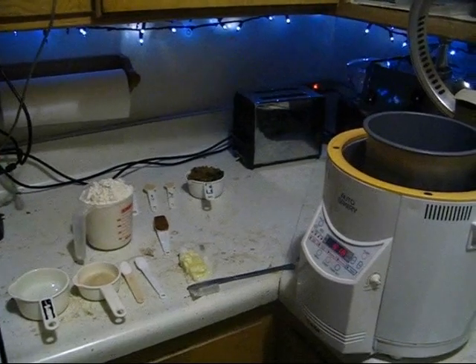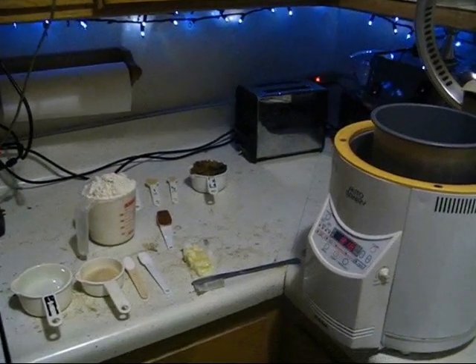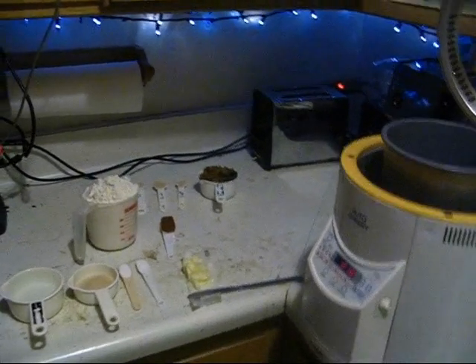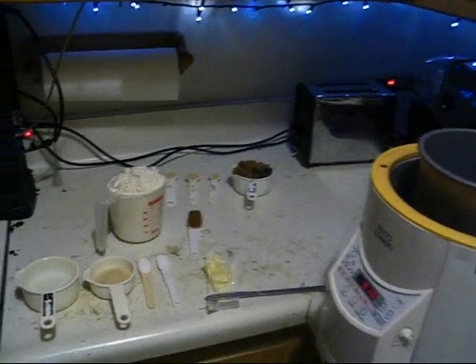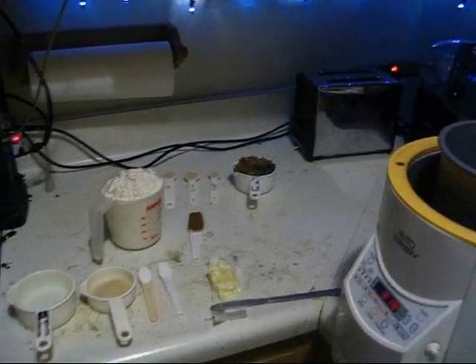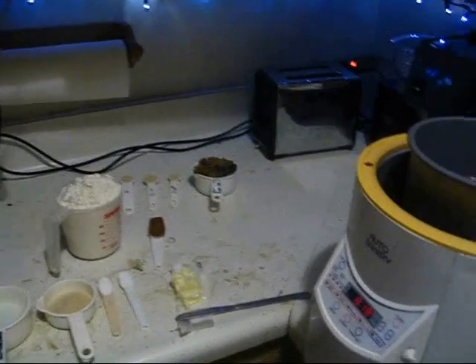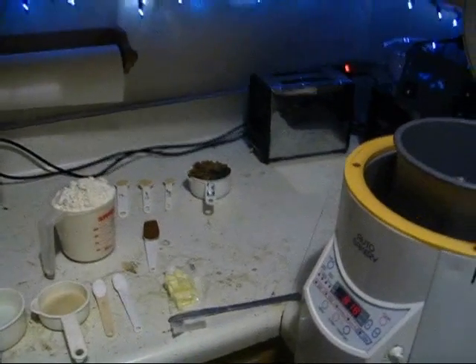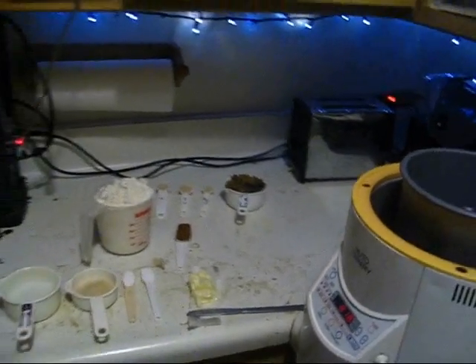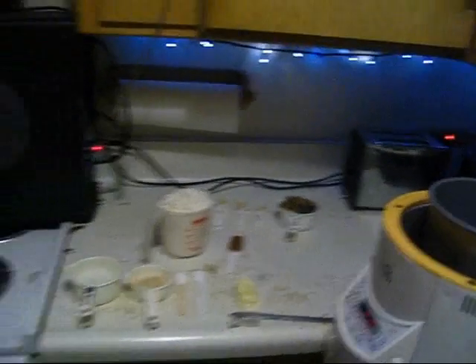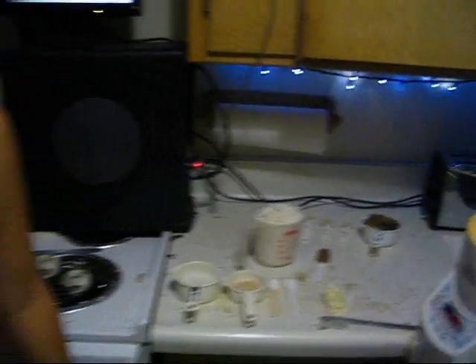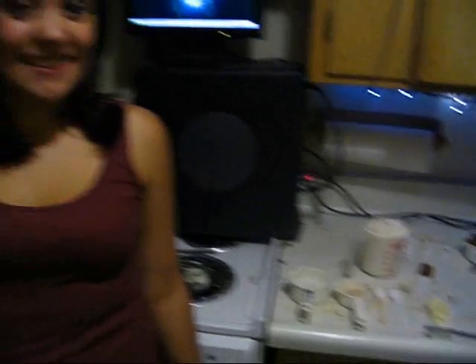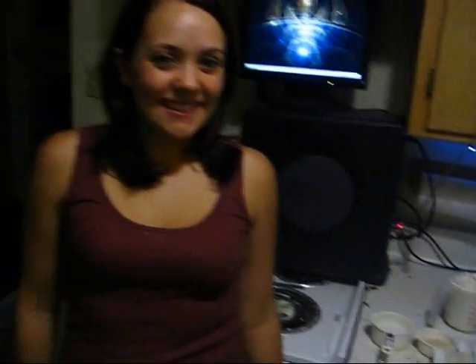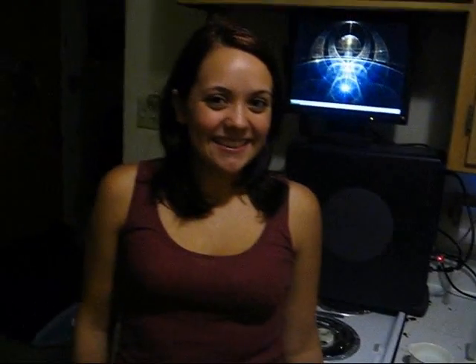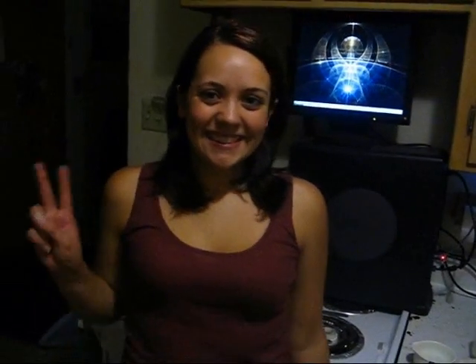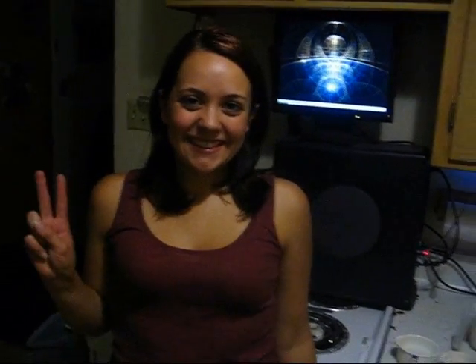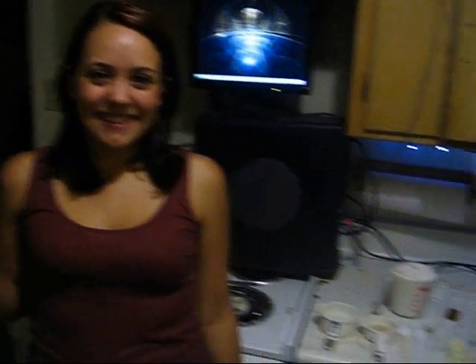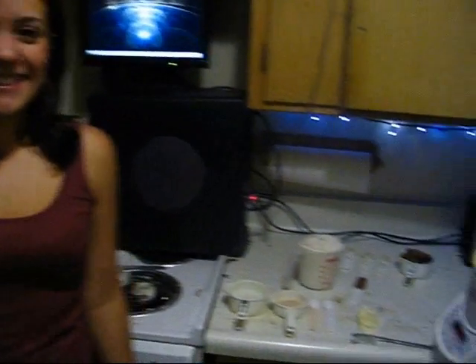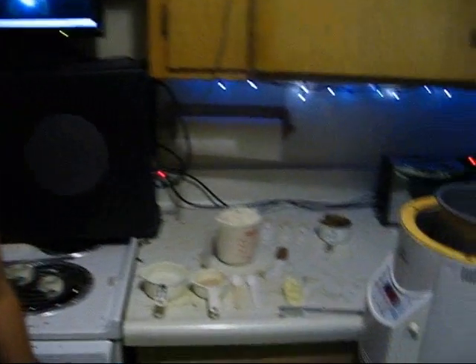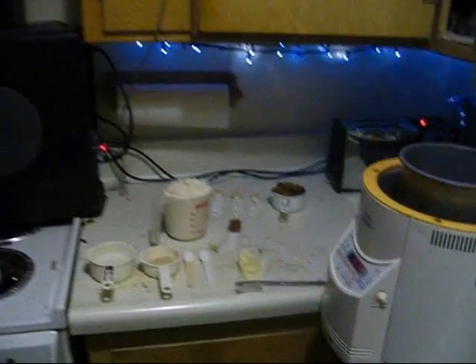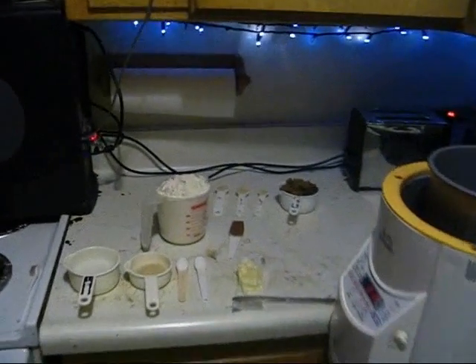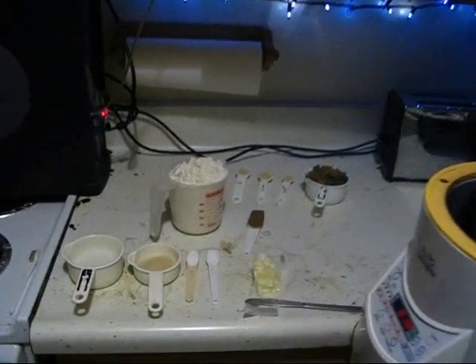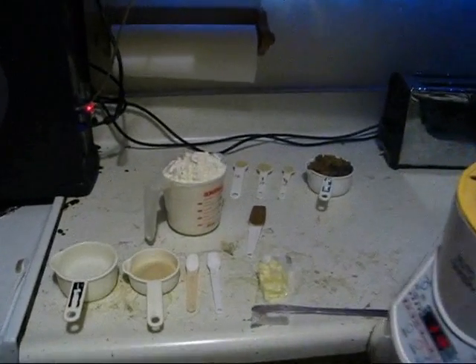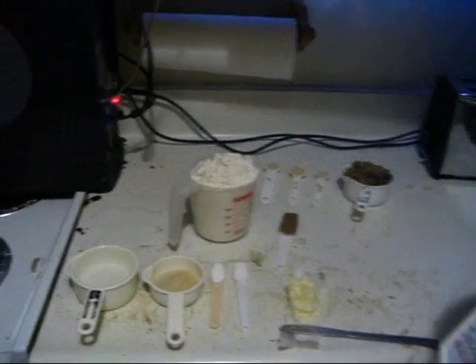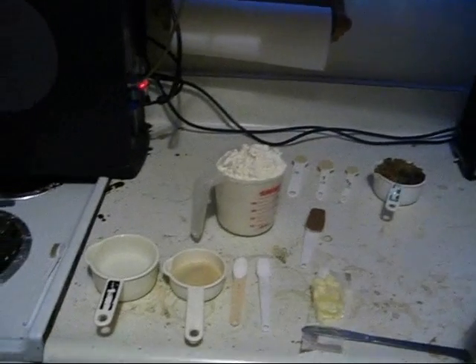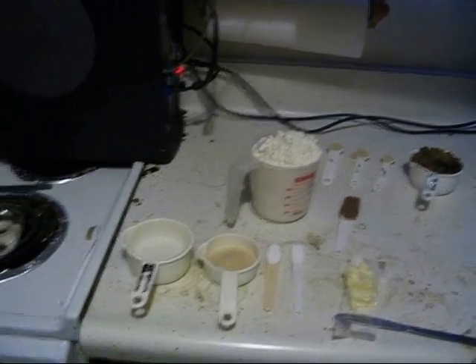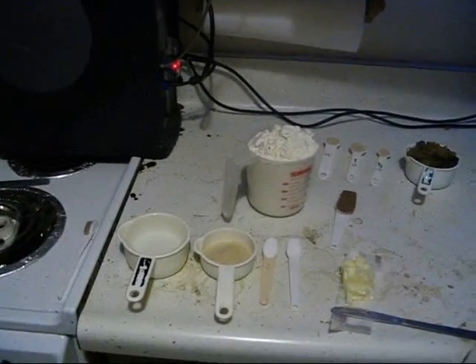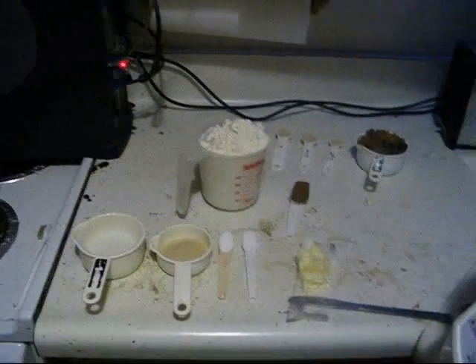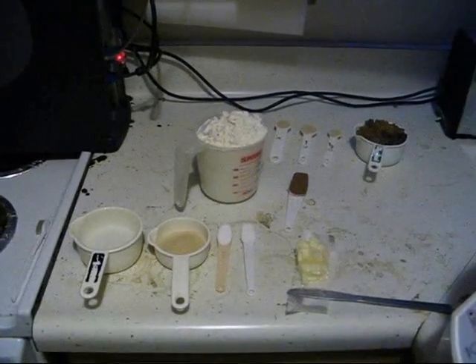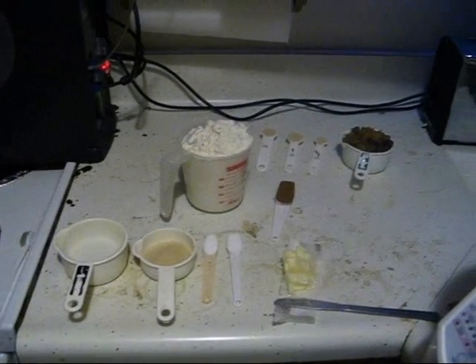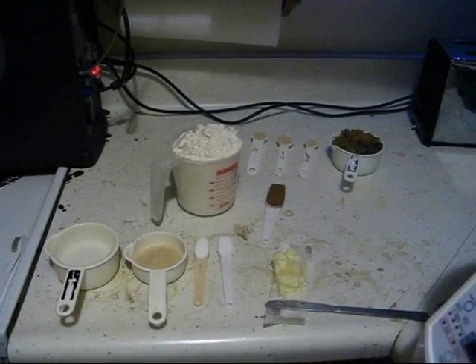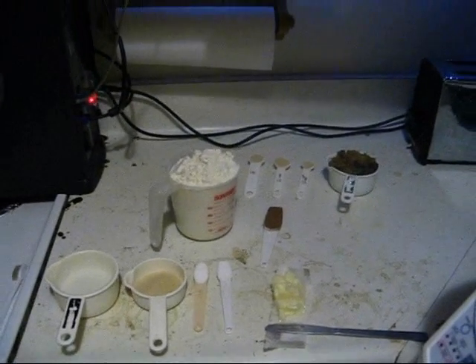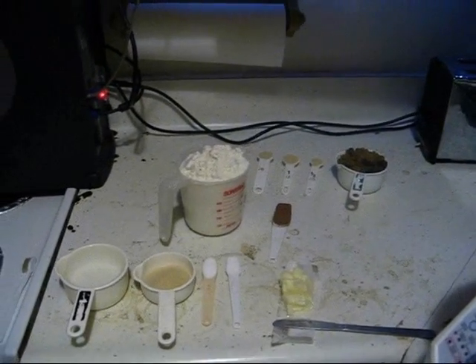Today we're going to make some cinnamon raisin bread. I have a helper — my friend Hope's going to help me out while I'm fixing our computer. So this is cinnamon raisin white bread. It's another simple recipe and it tastes really good.